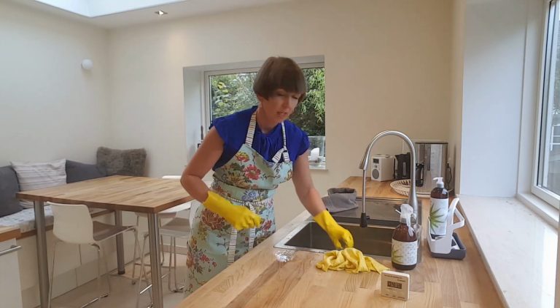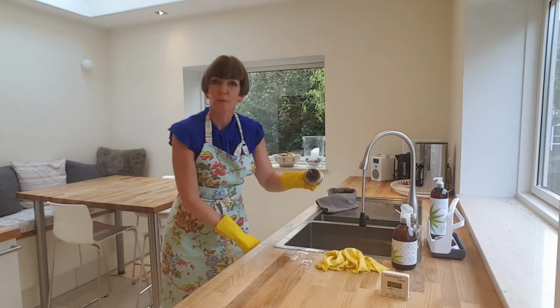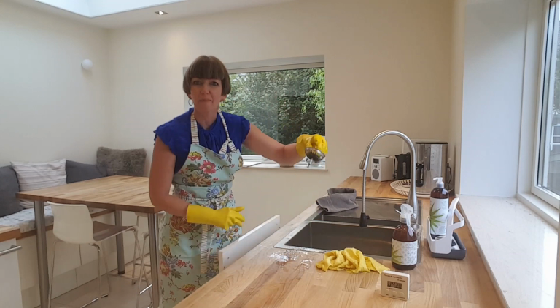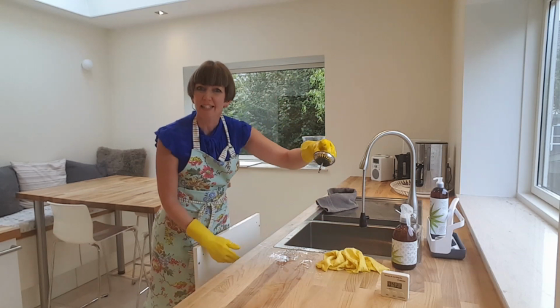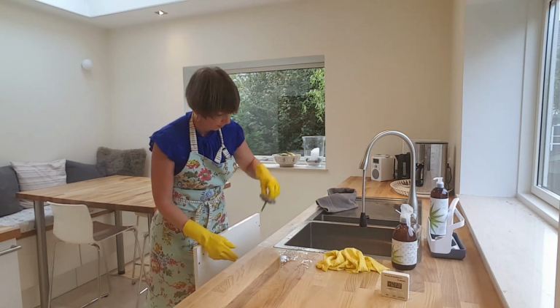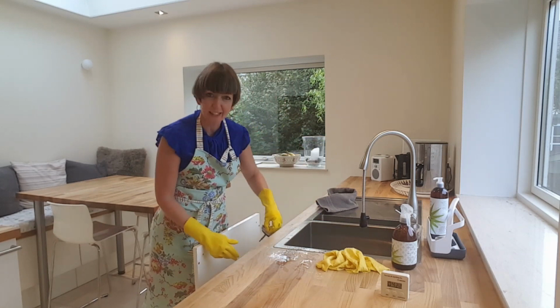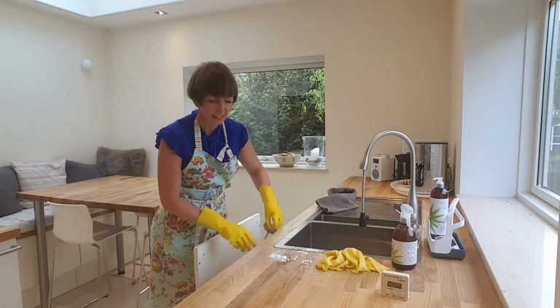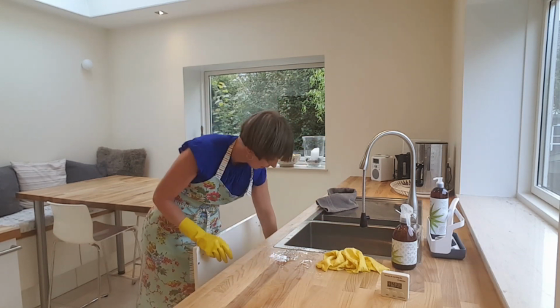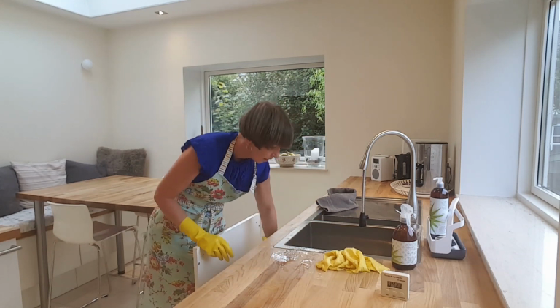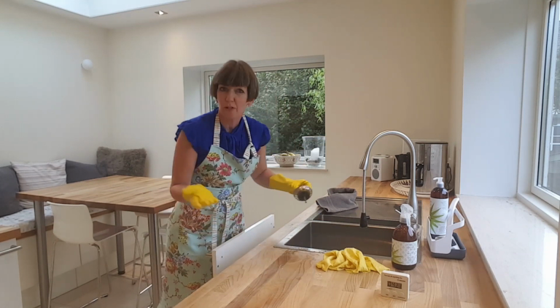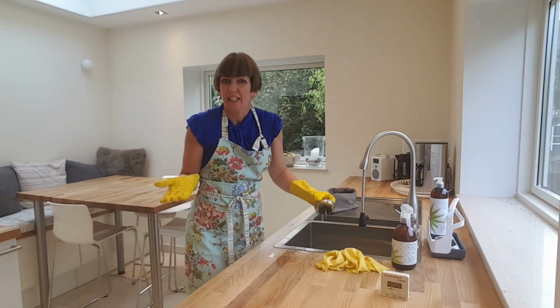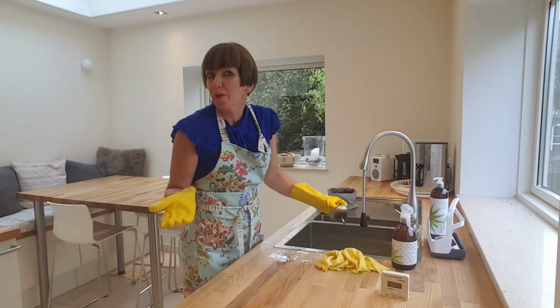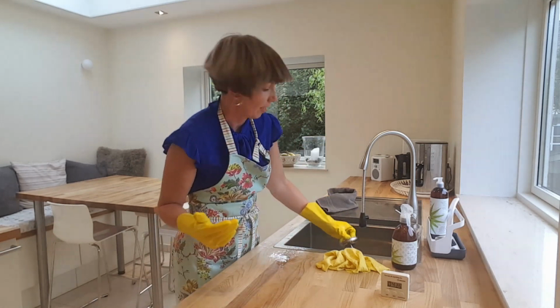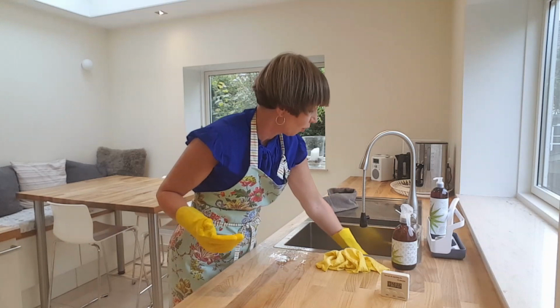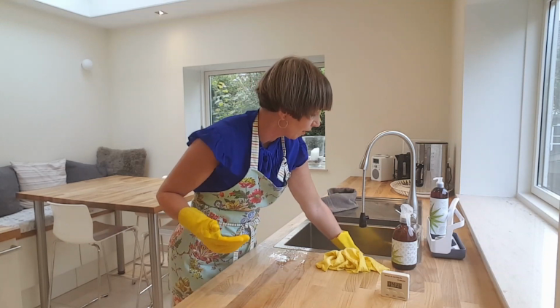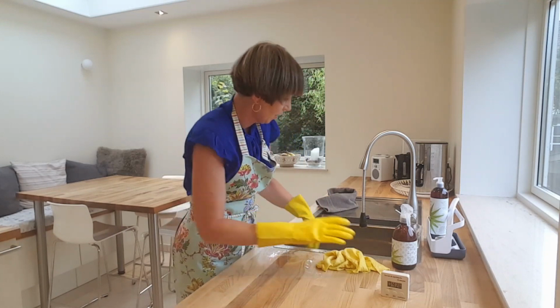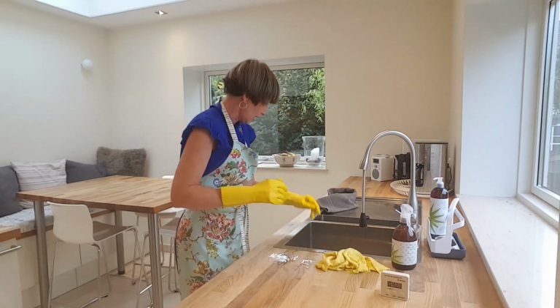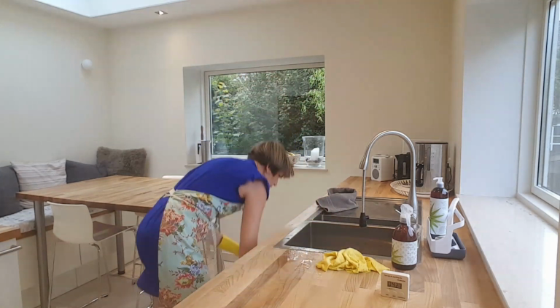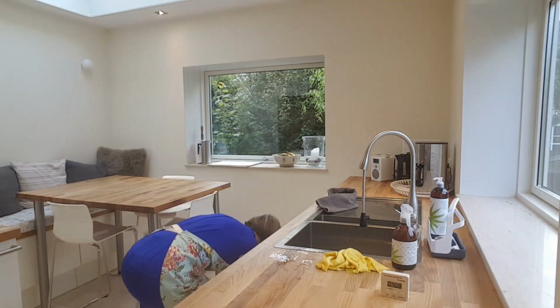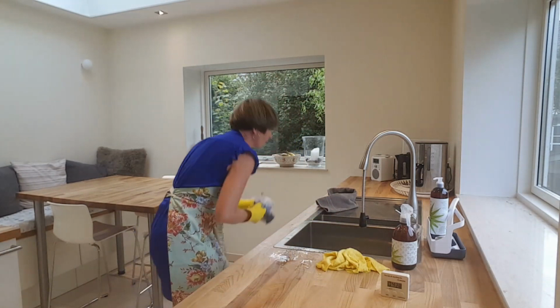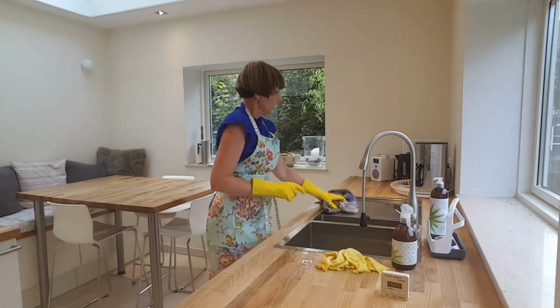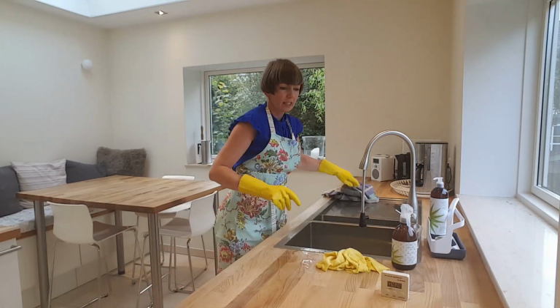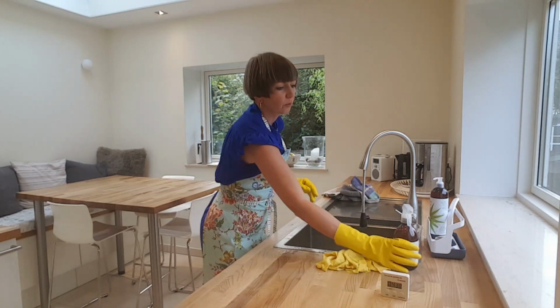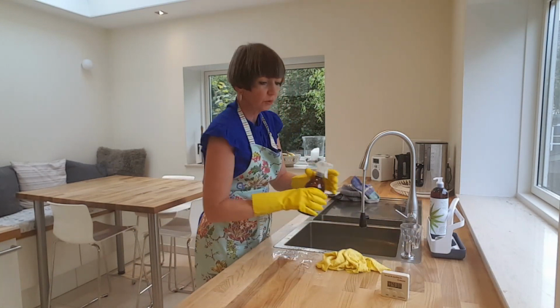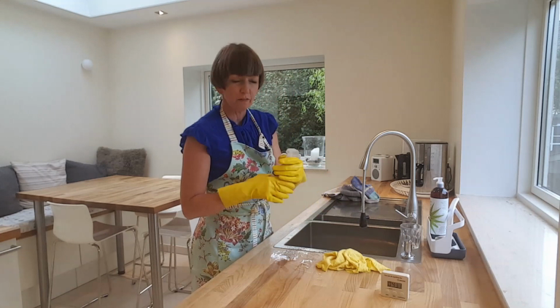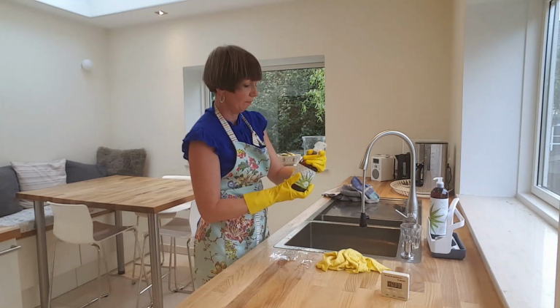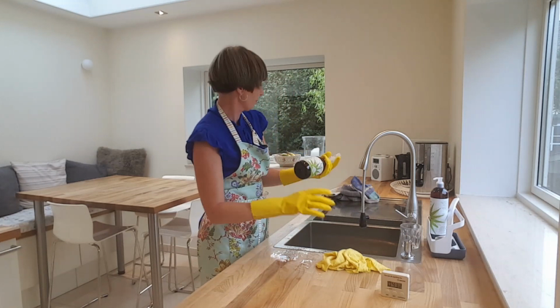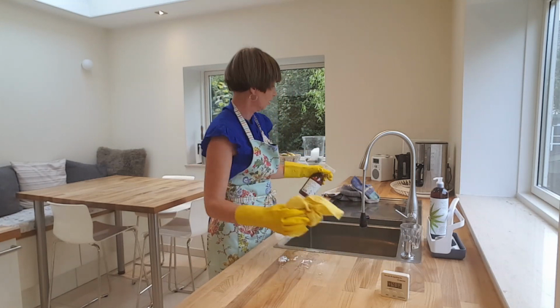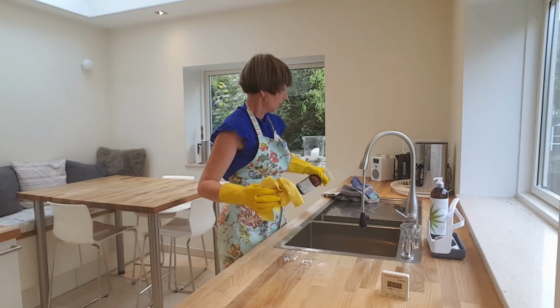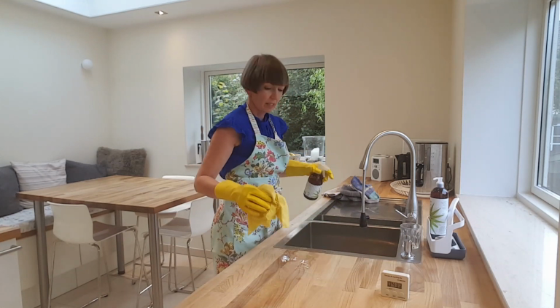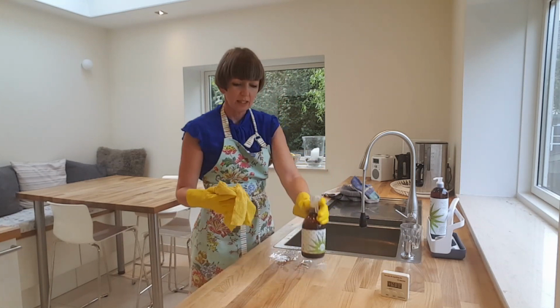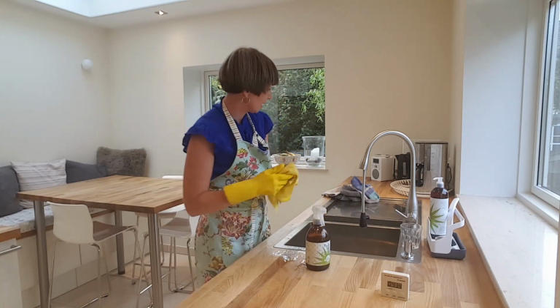And you know what? When I empty this little collector thing, I always feel like I'm a barista in a coffee bar. Next, a little squish of my spray that I like.